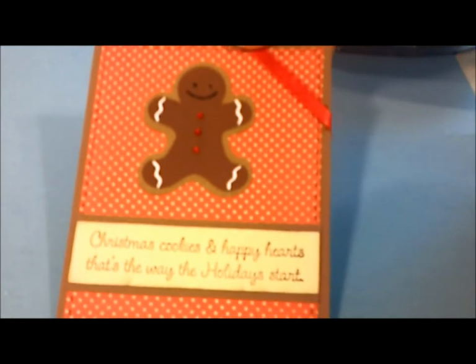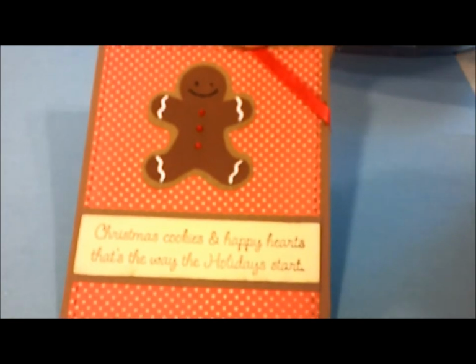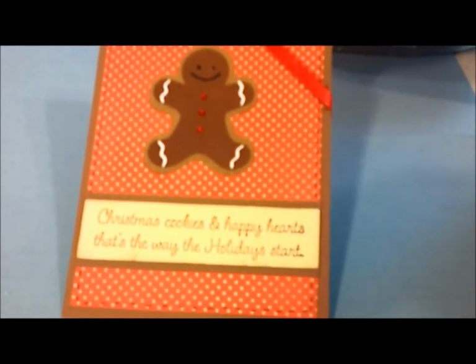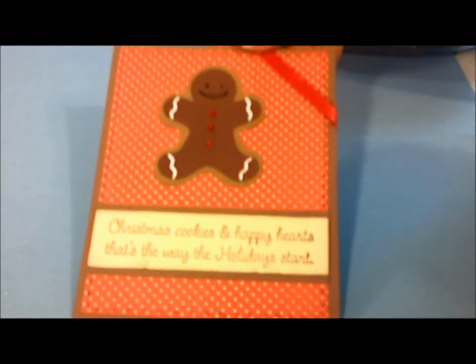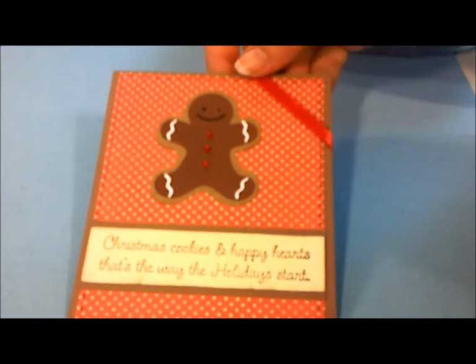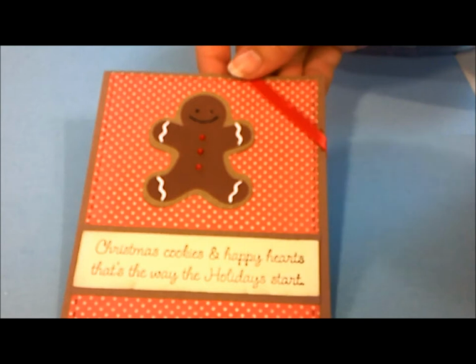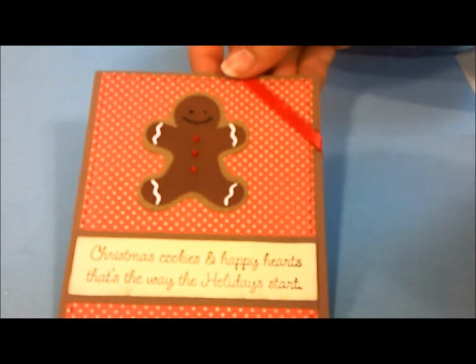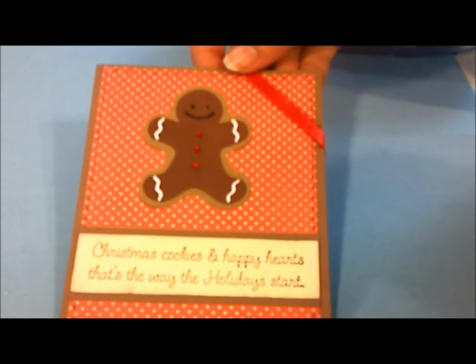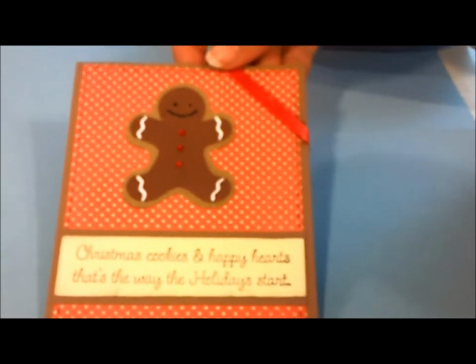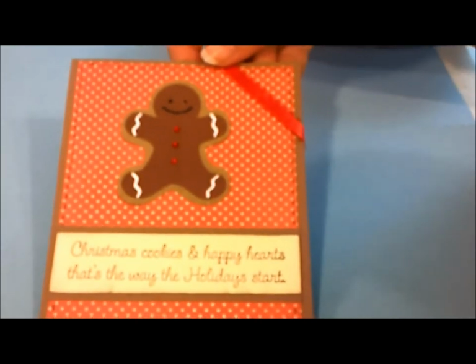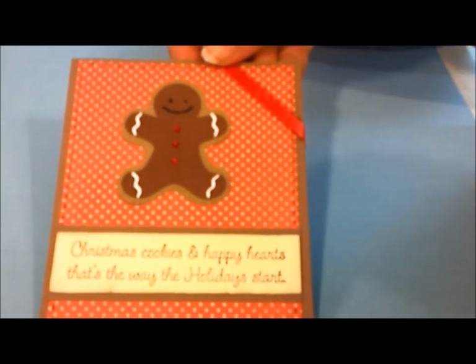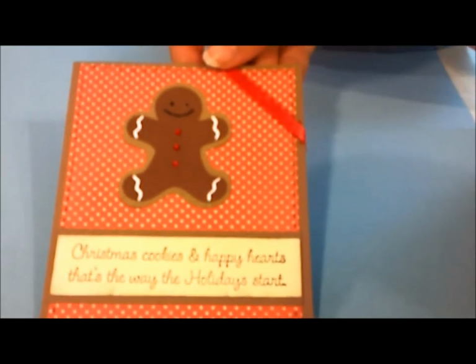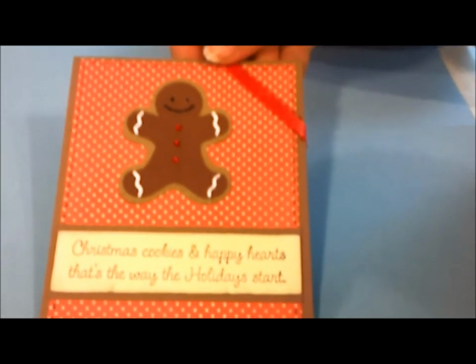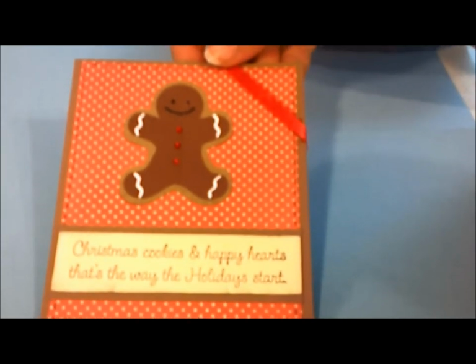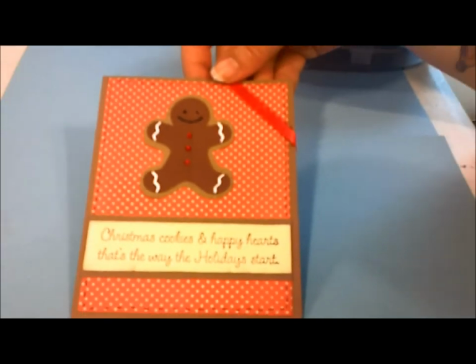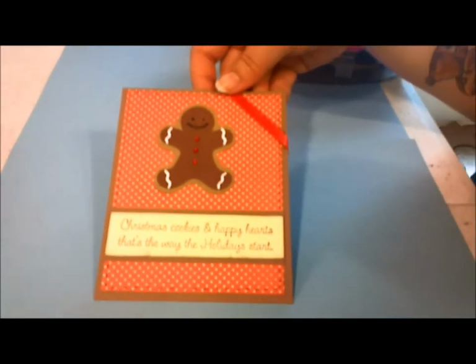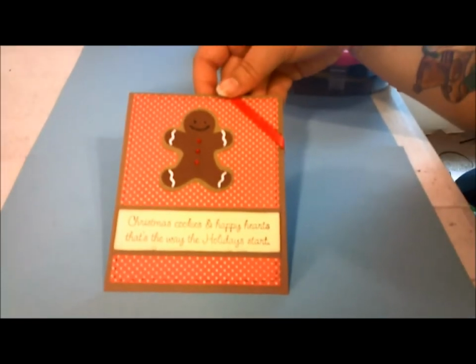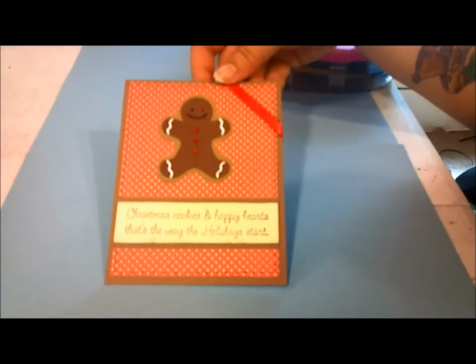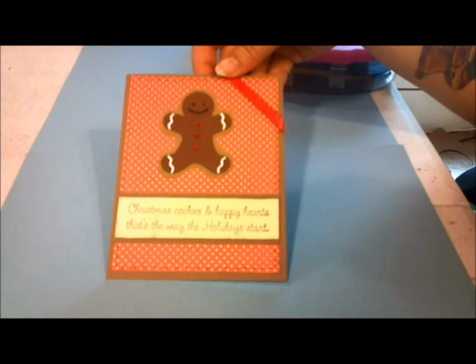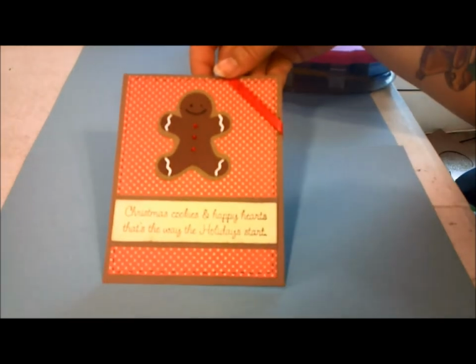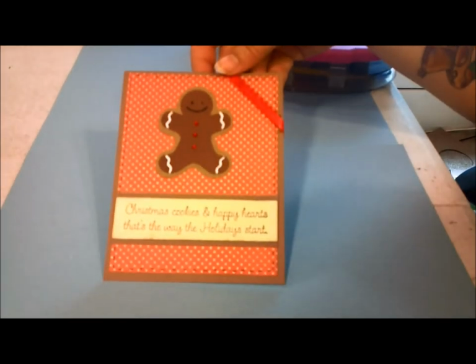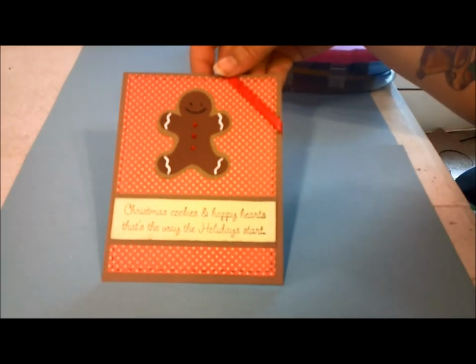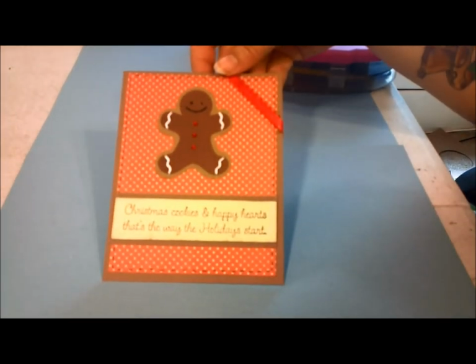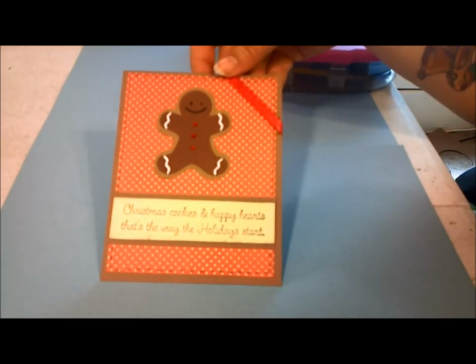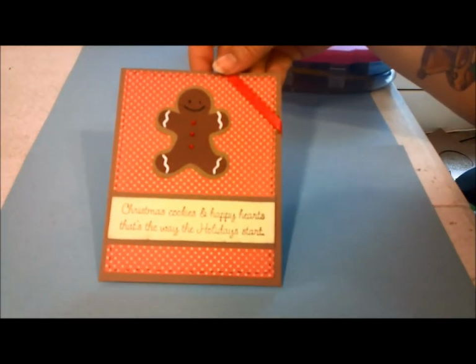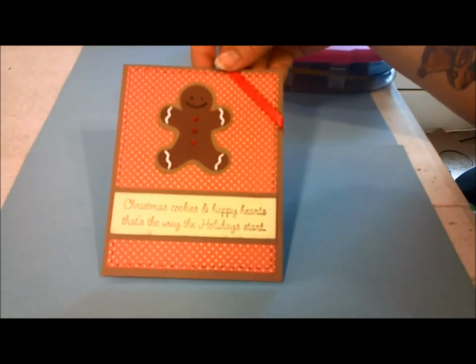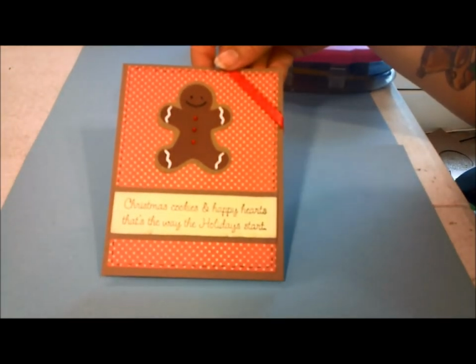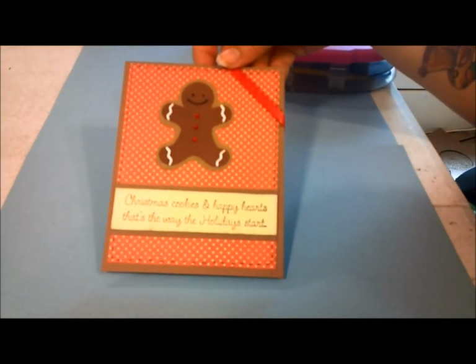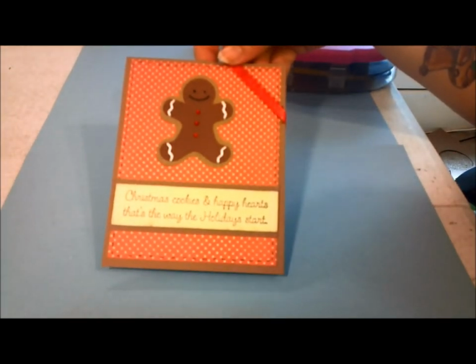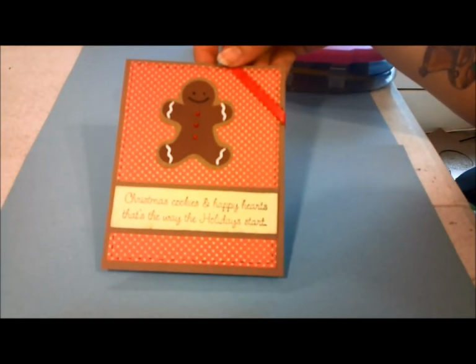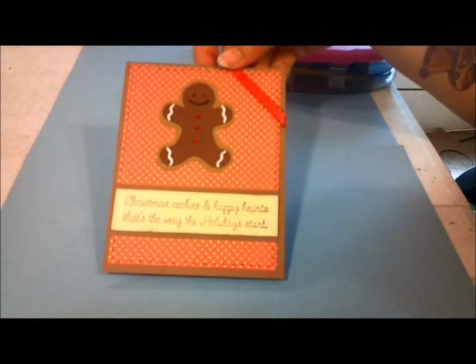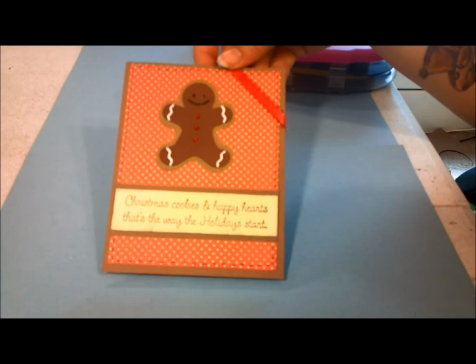So we got the ribbon on. I'll zoom this out a little bit so you guys can see better. Sorry, it's shaking a little. But there's our card. I hope everybody has a great day.